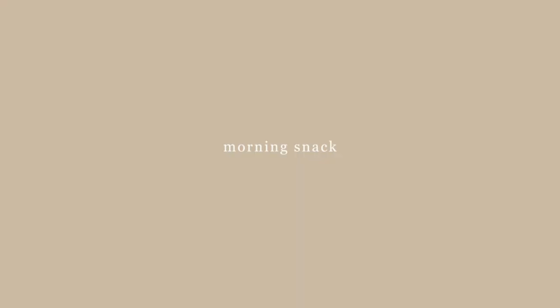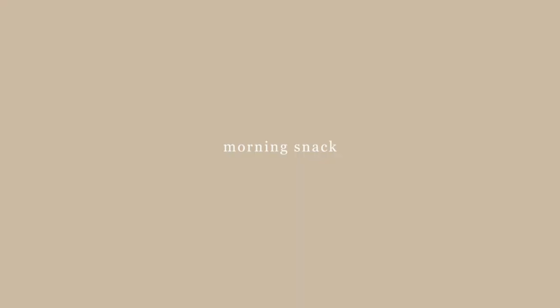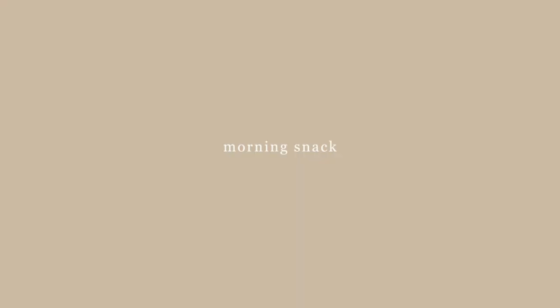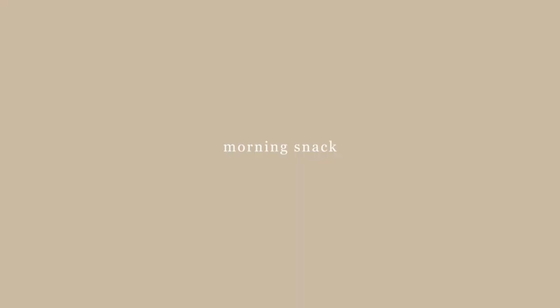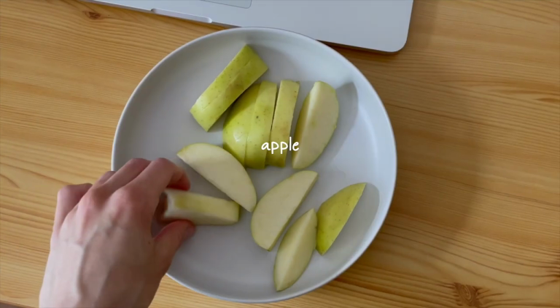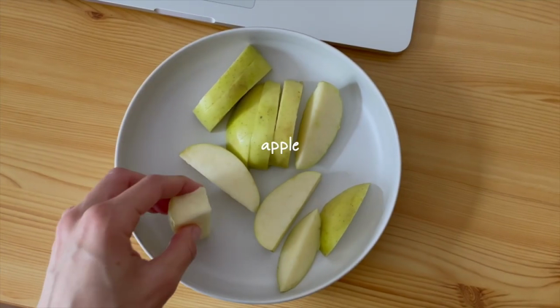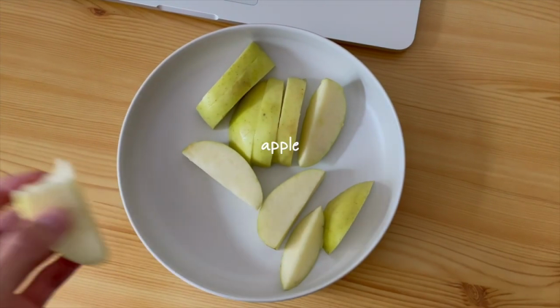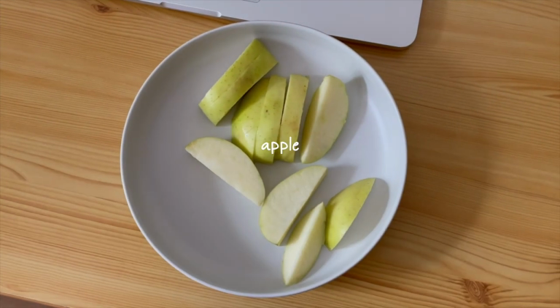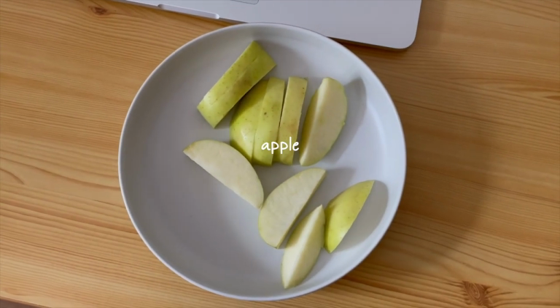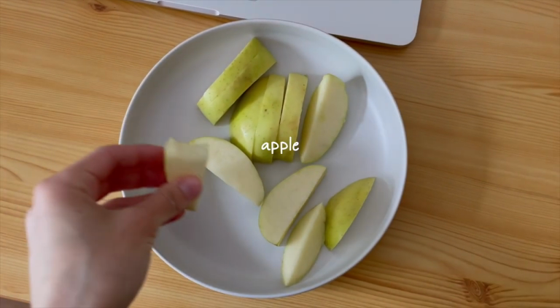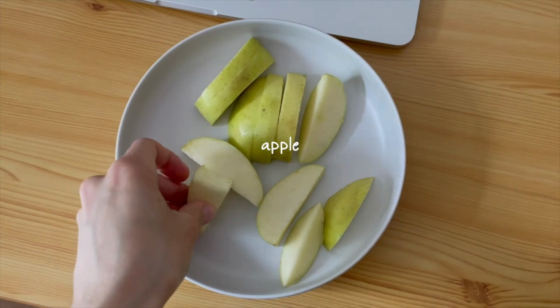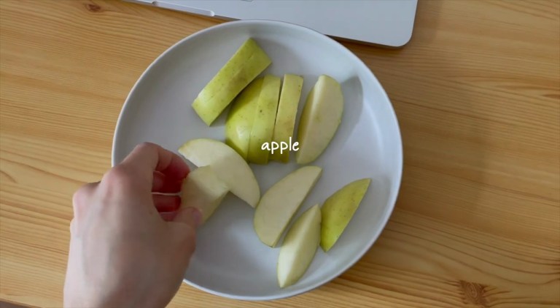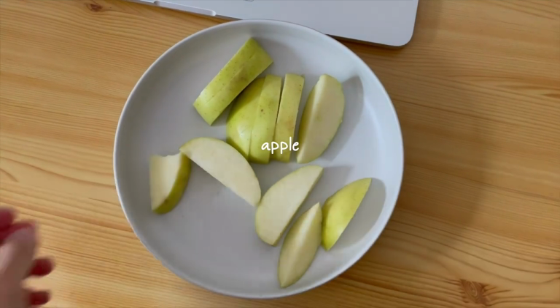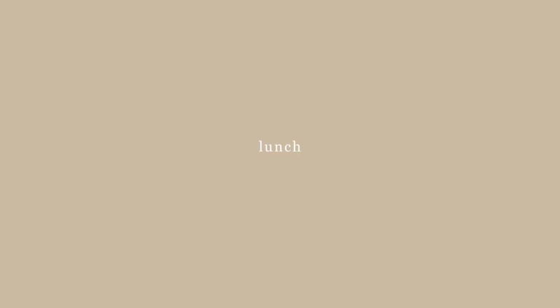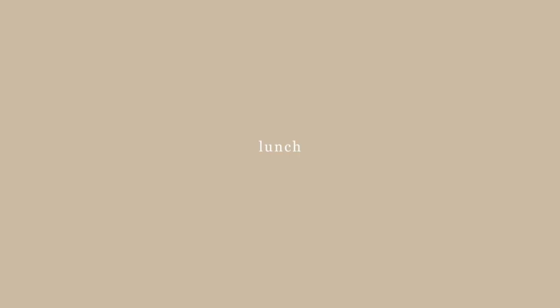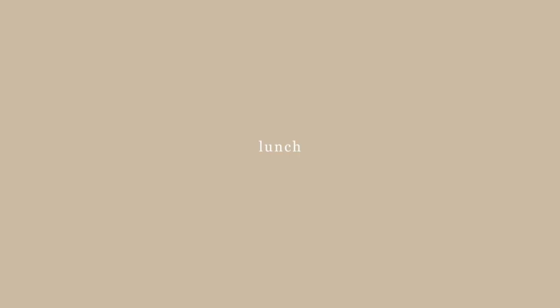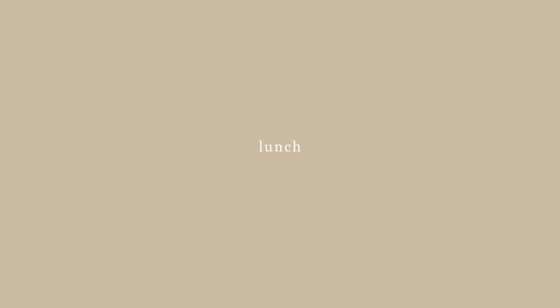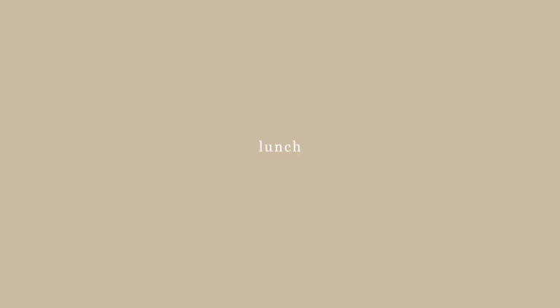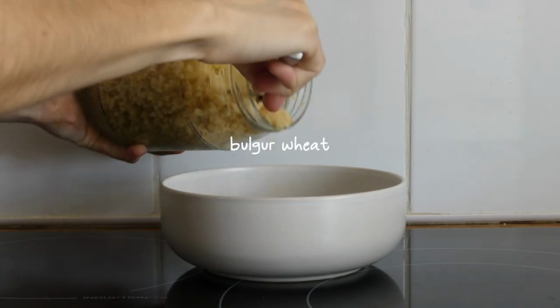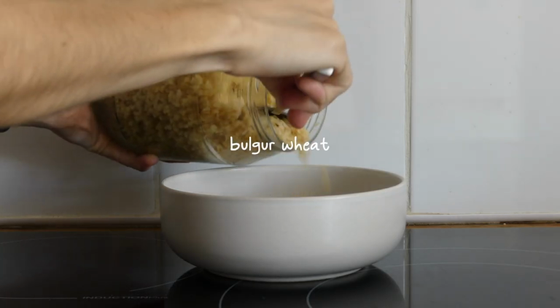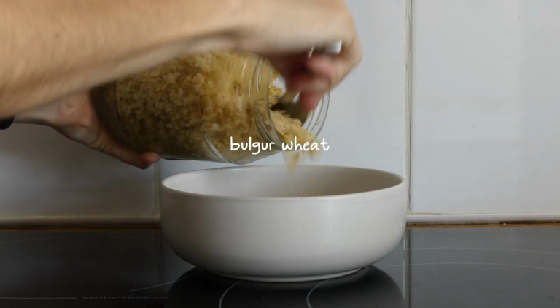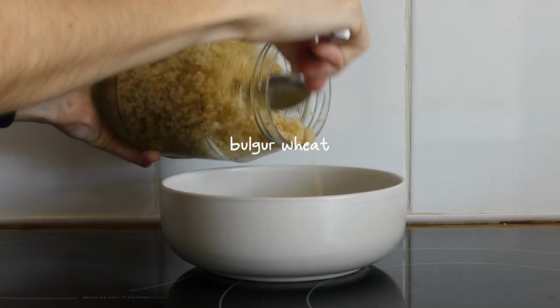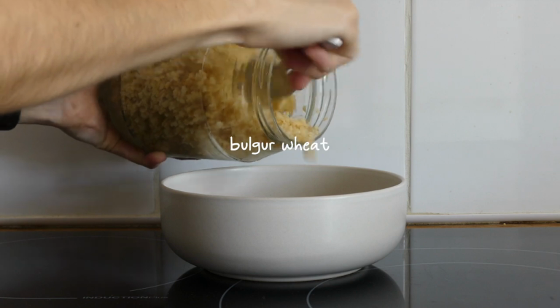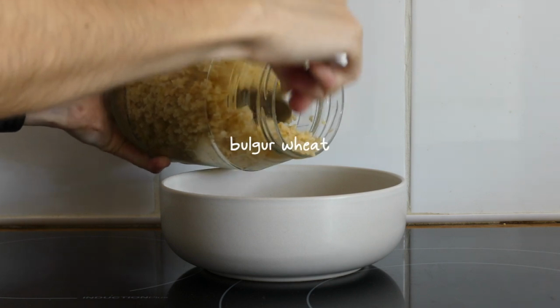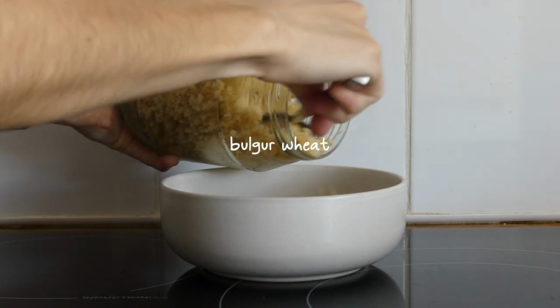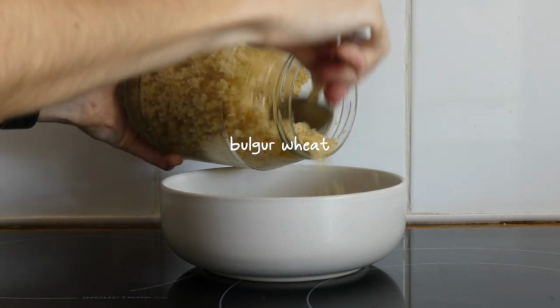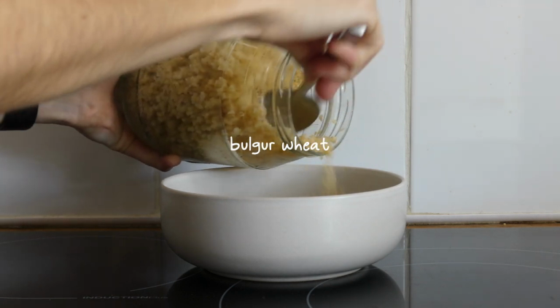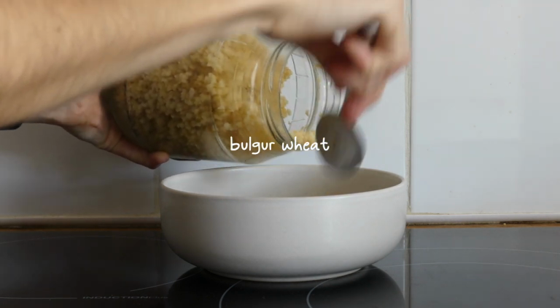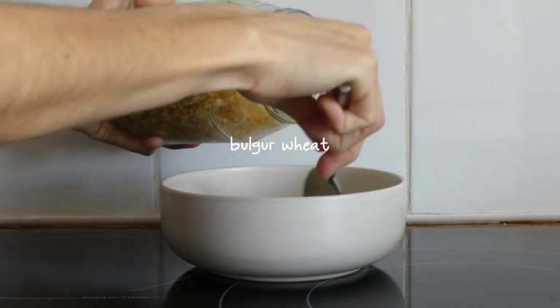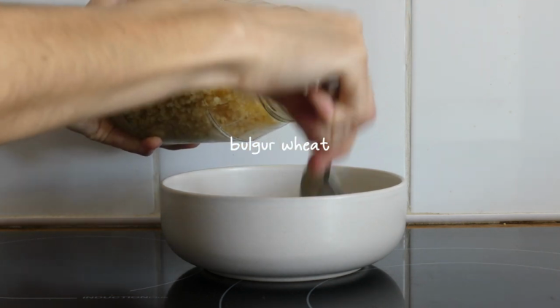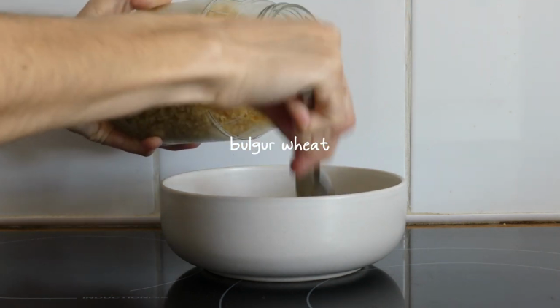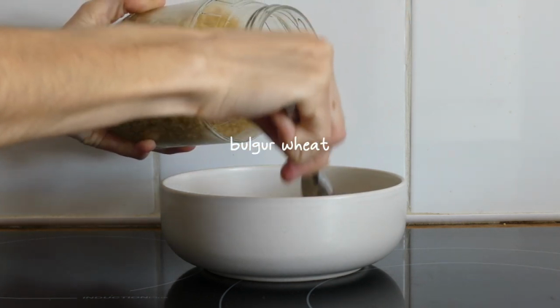As a morning snack I just grabbed an apple. For lunch I had a nourish bowl using ingredients I had in the fridge — first up was the burger that I cooked the previous day and some seitan.